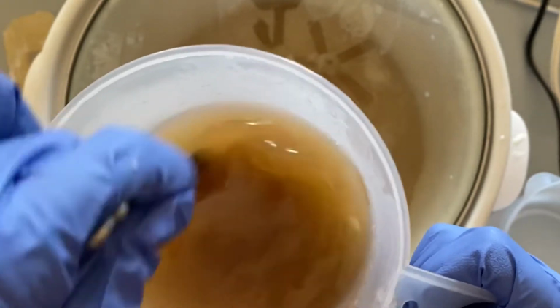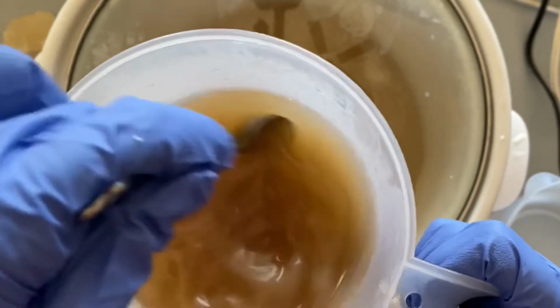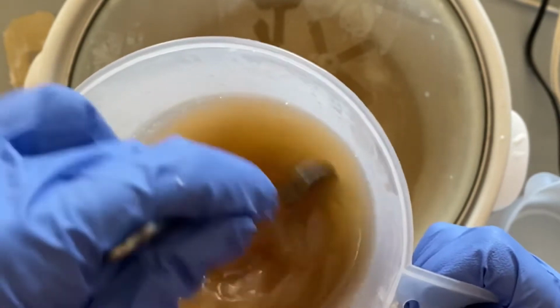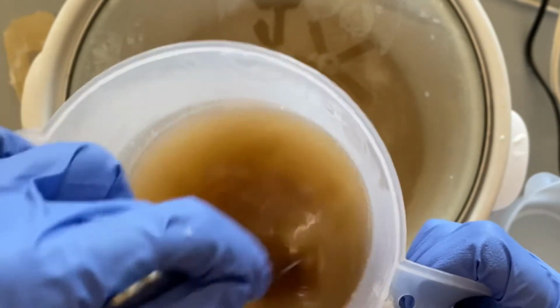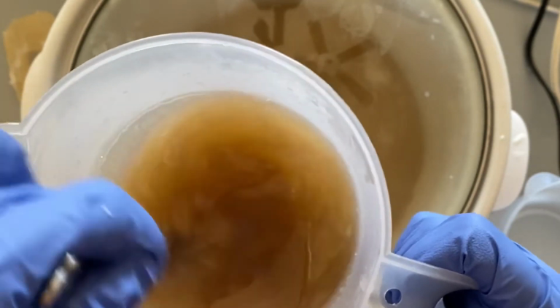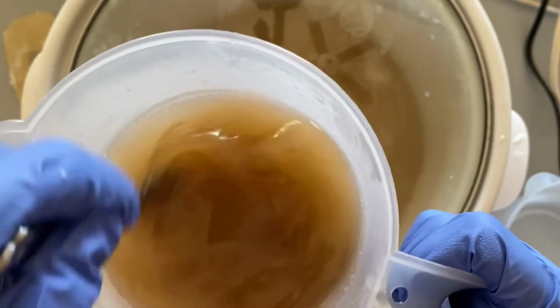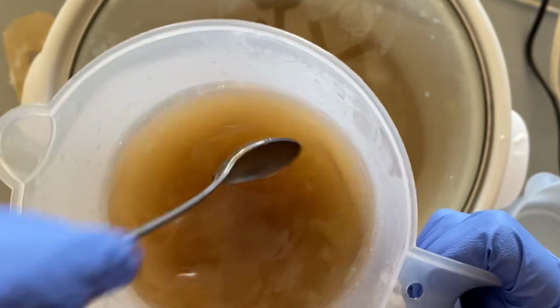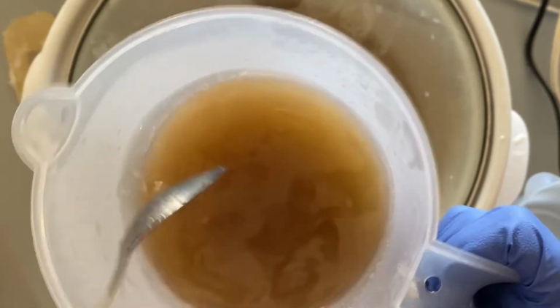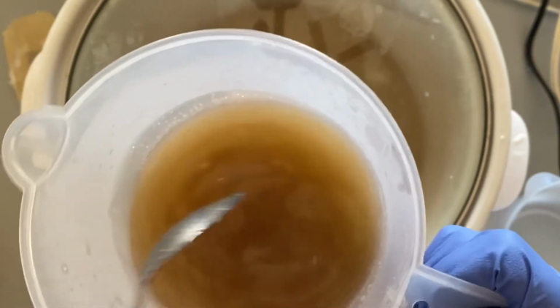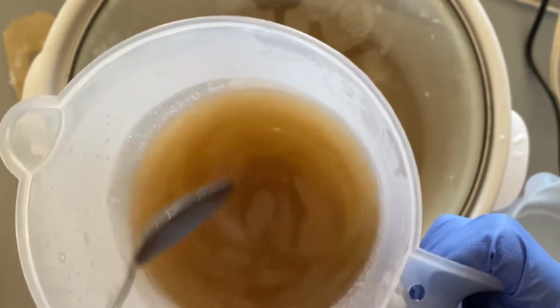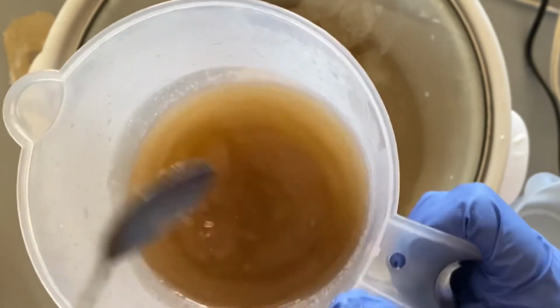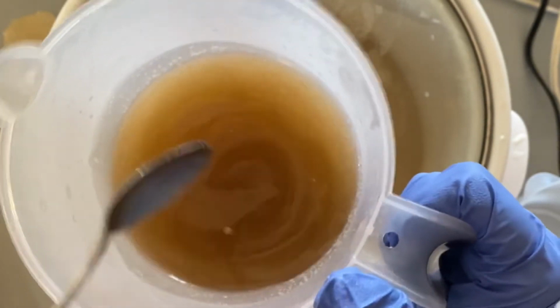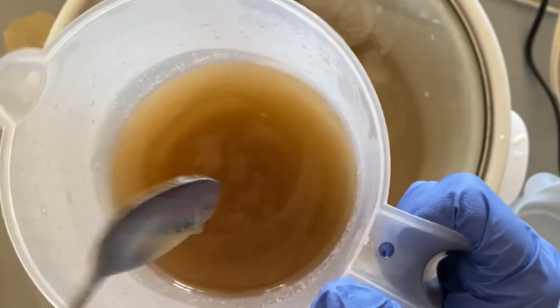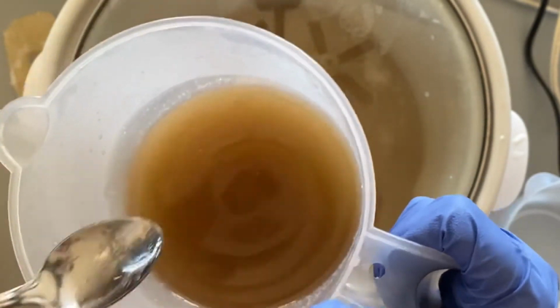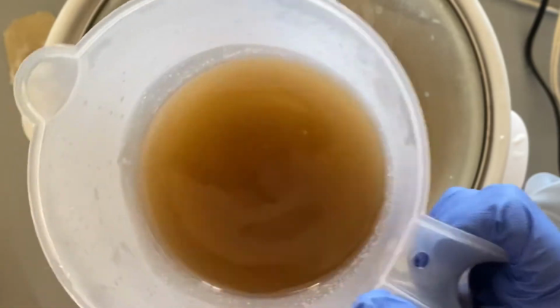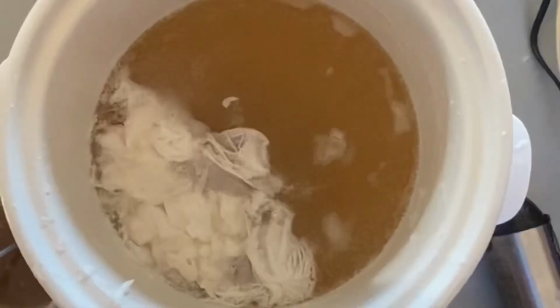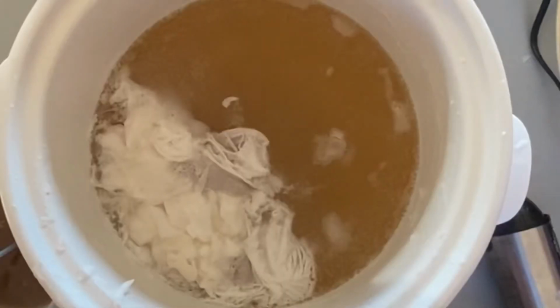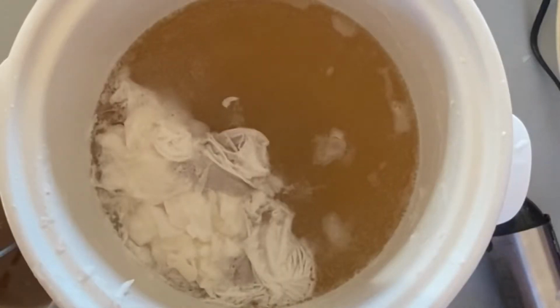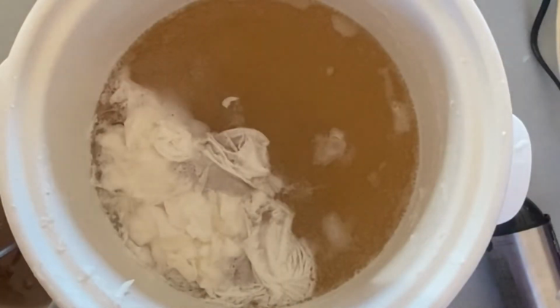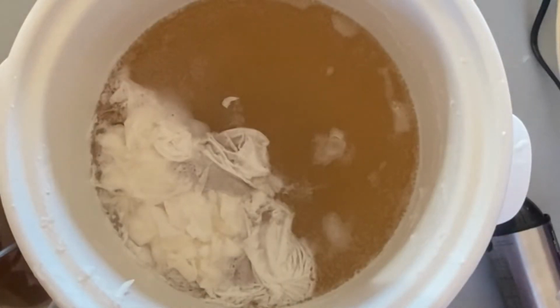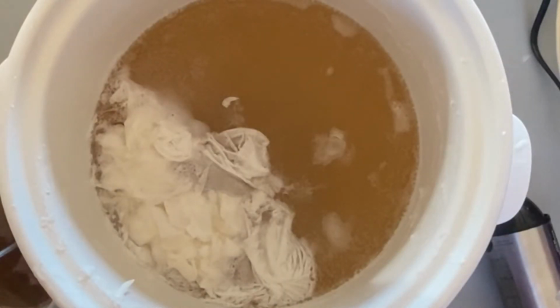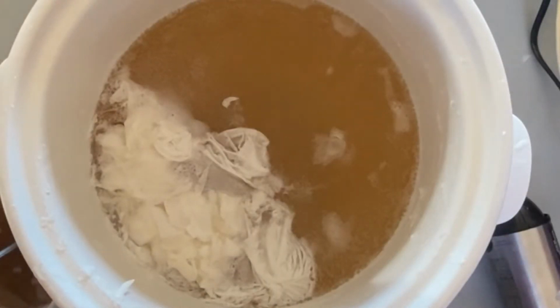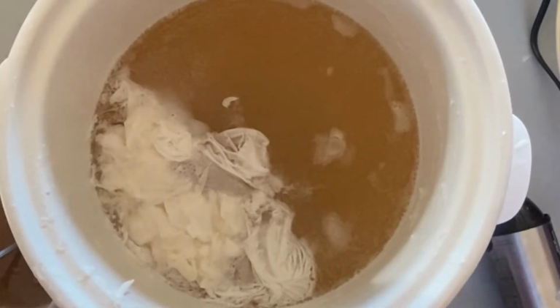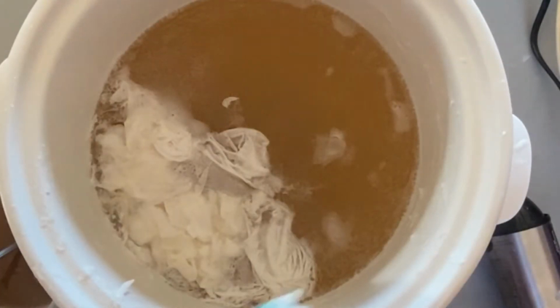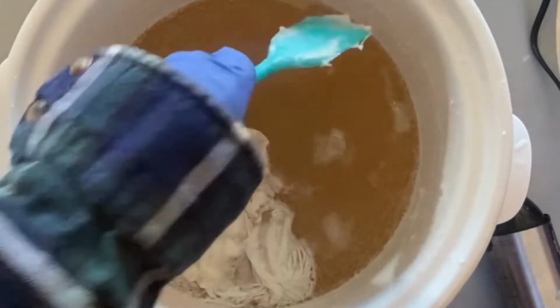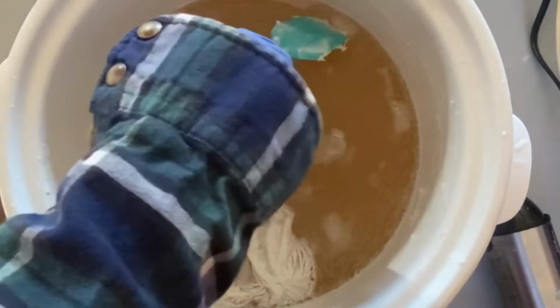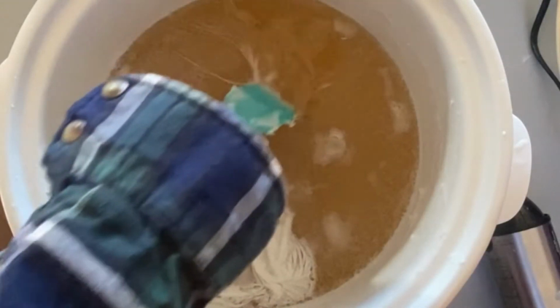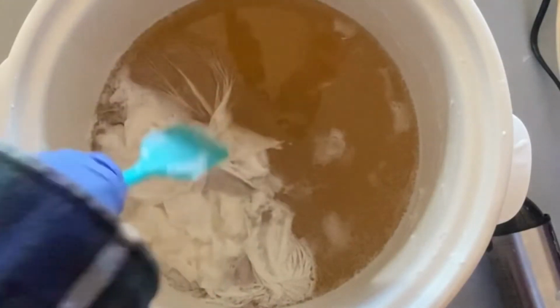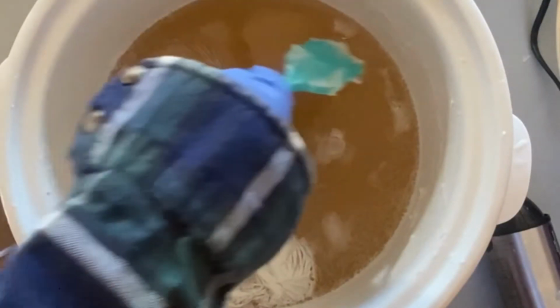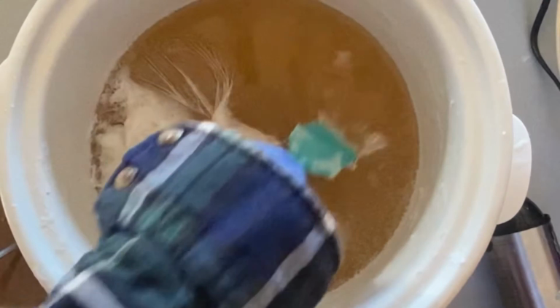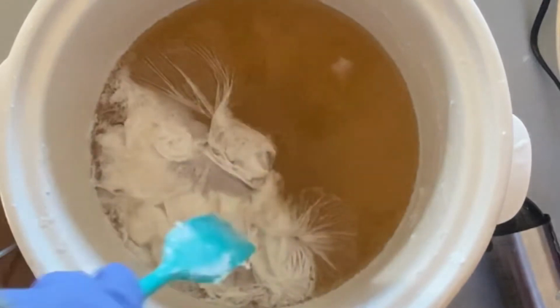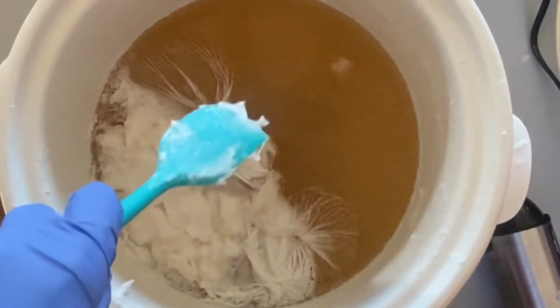Let's make sure it's mixed up well. There is a skin forming on the top, so I'm ready for my sugar solution.